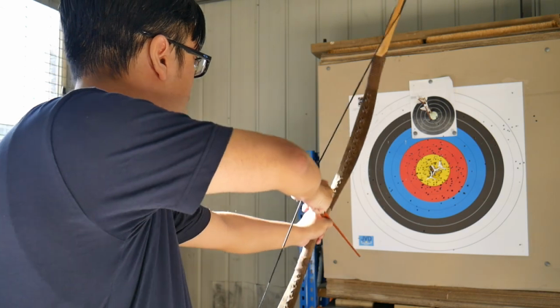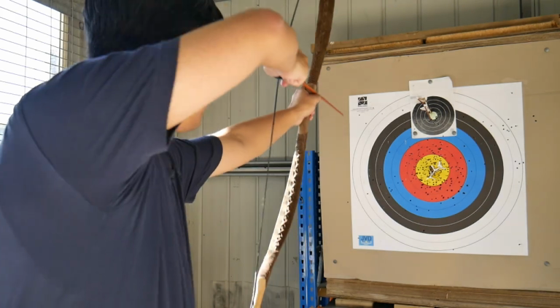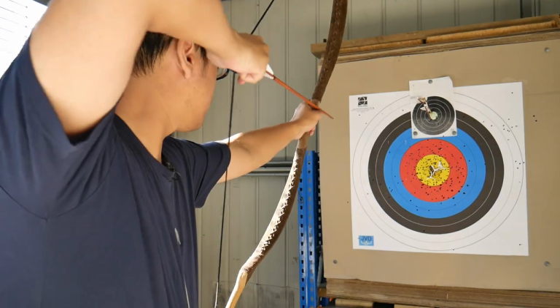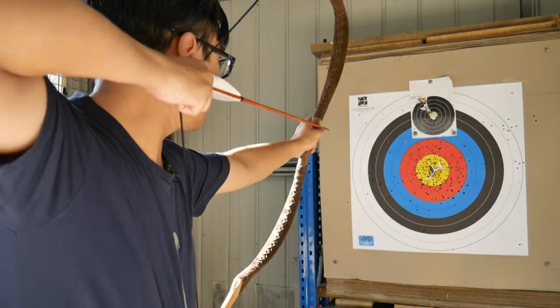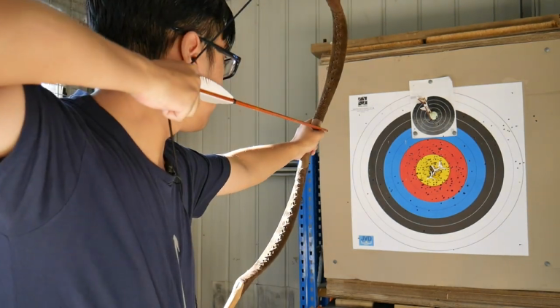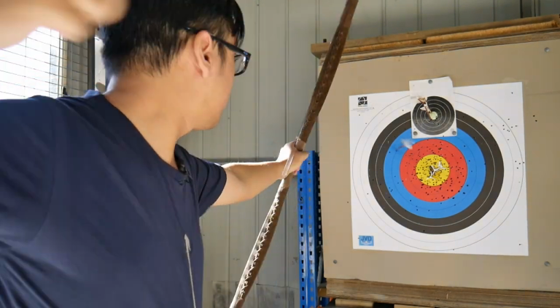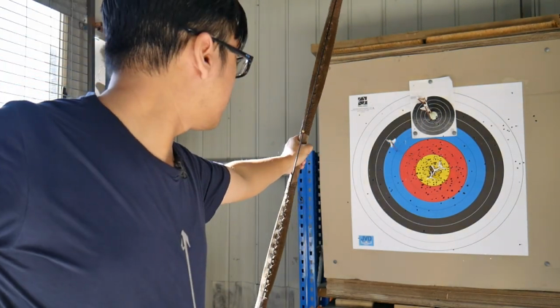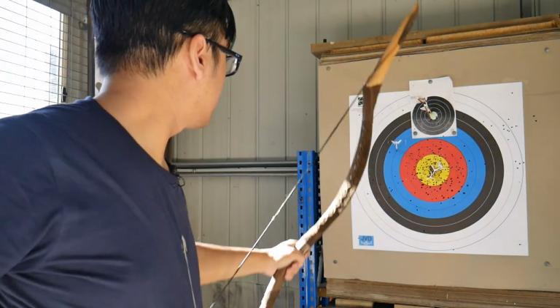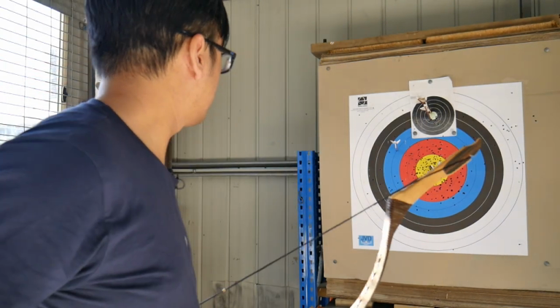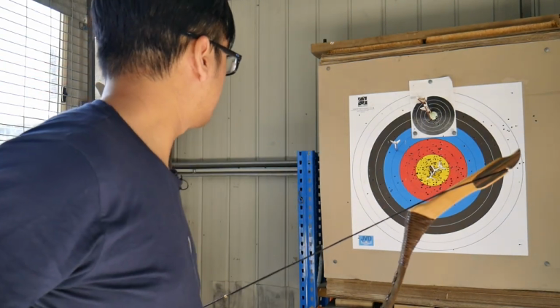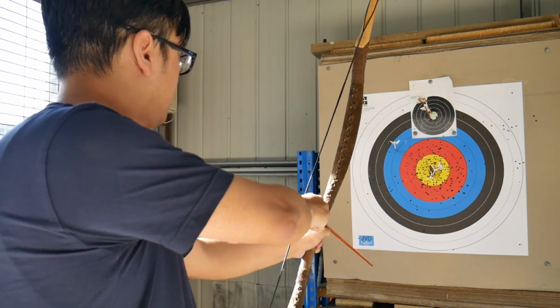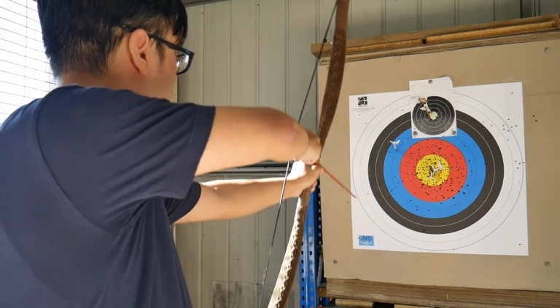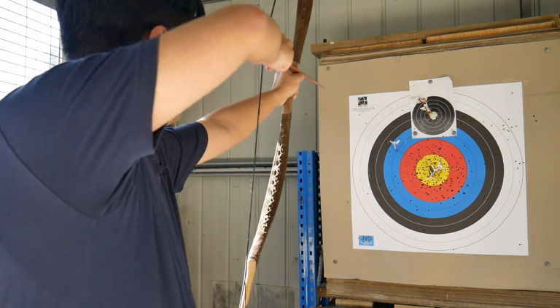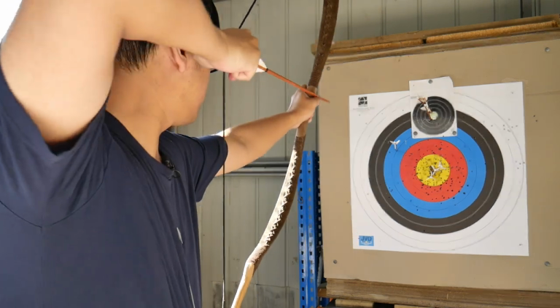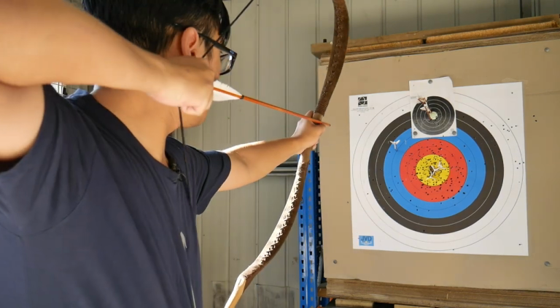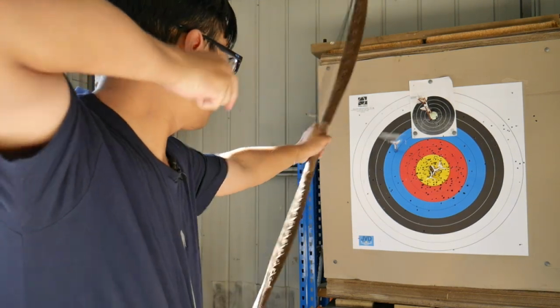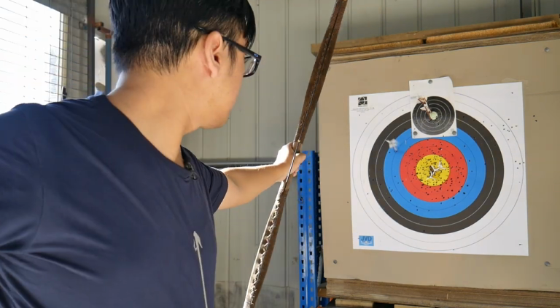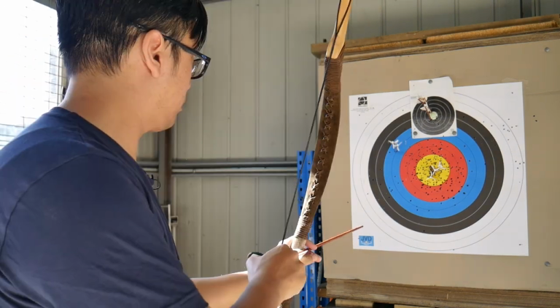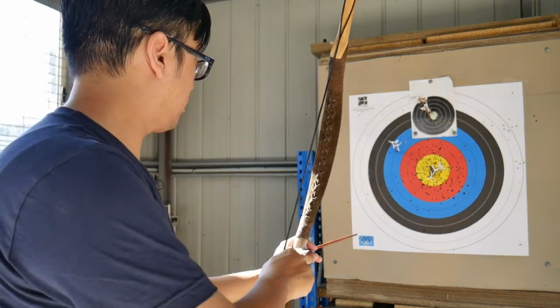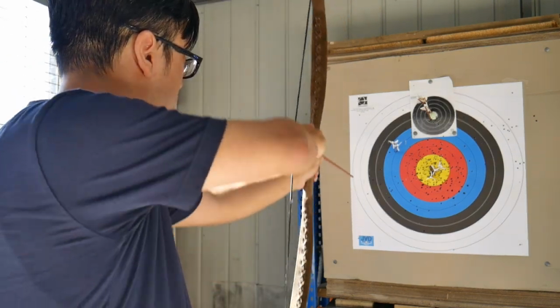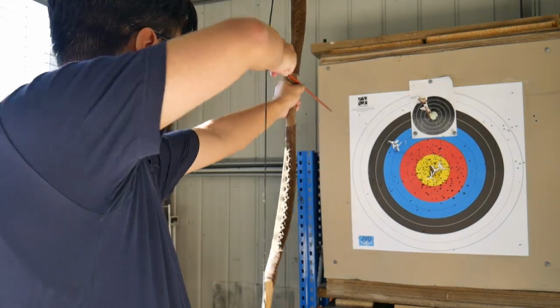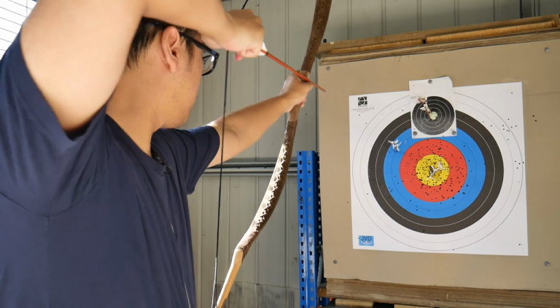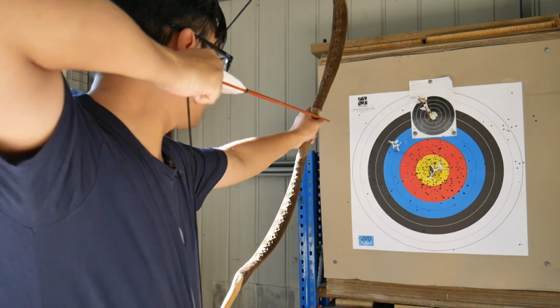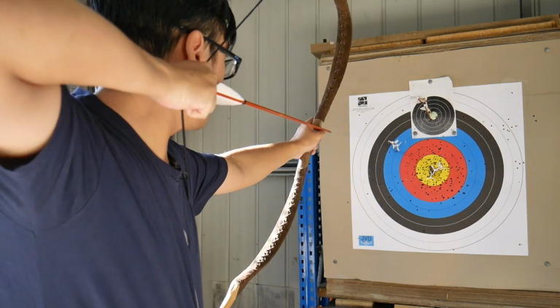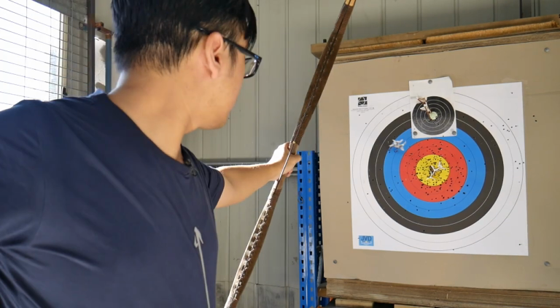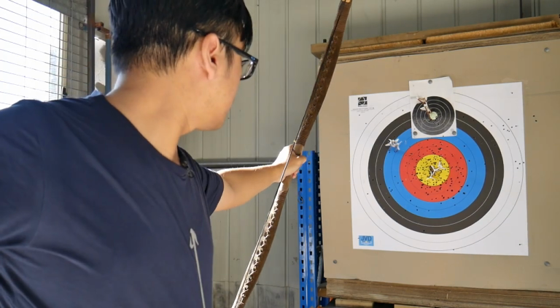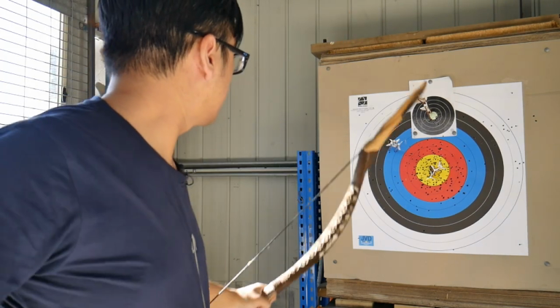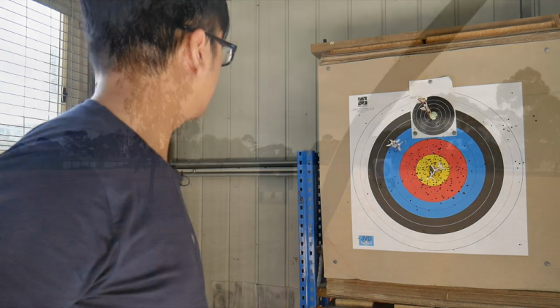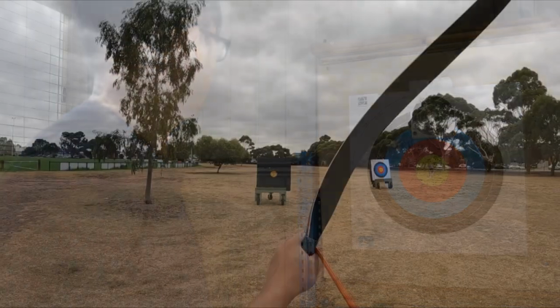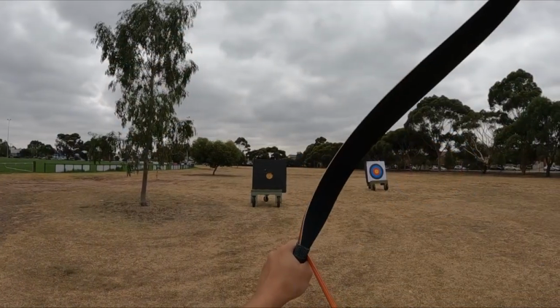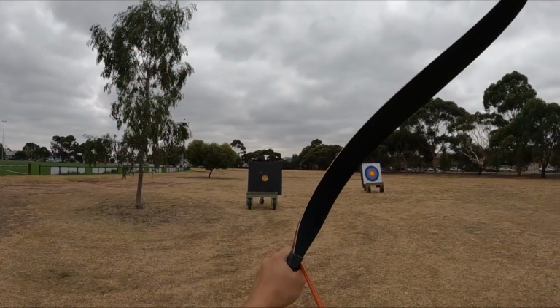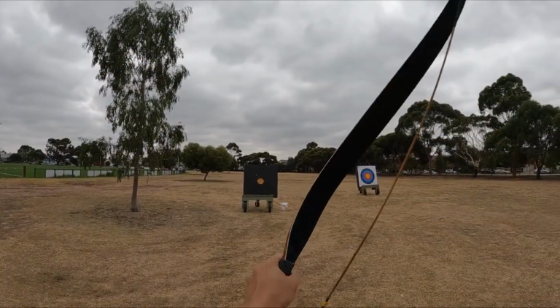So those are three different methods of aiming using a thumb draw. For those of us who shoot with a thumb draw, what method do you prefer? Anyway, I hope you found this interesting and helpful. Thank you all for watching, stay safe, and hopefully we'll see you next time.